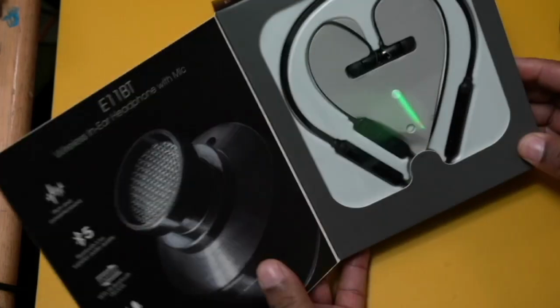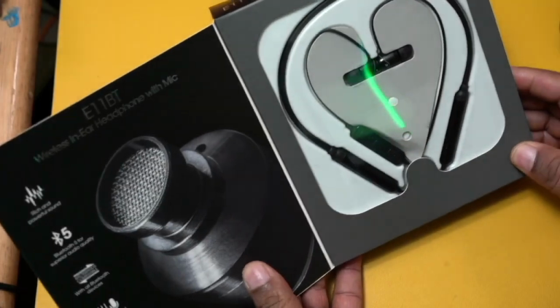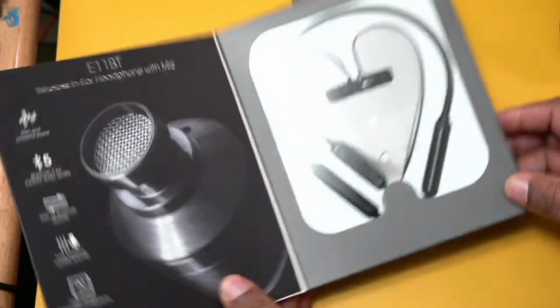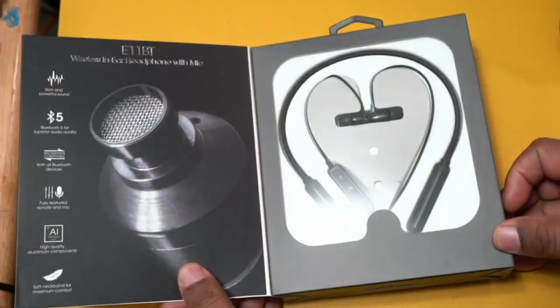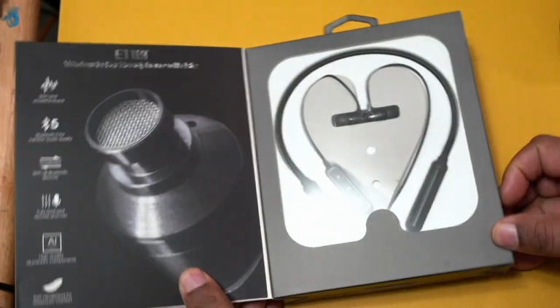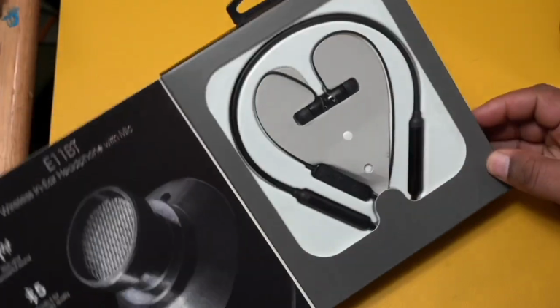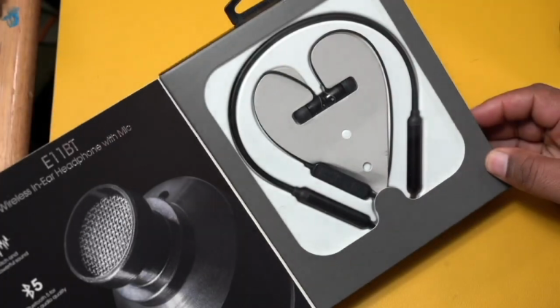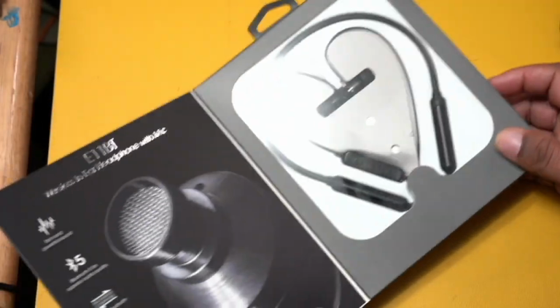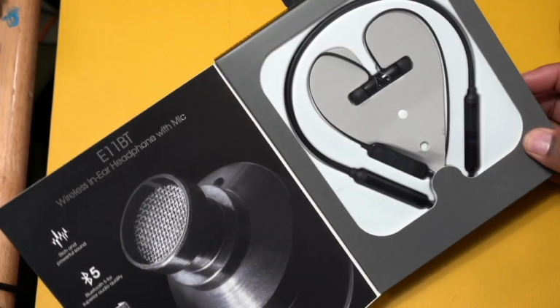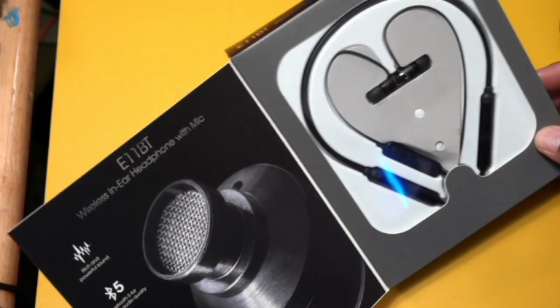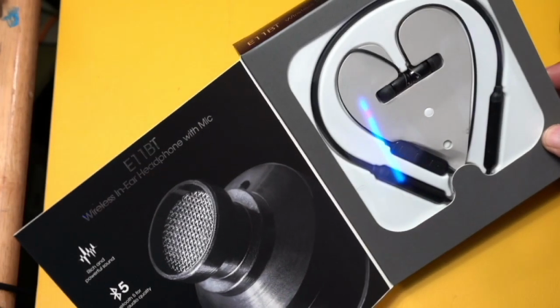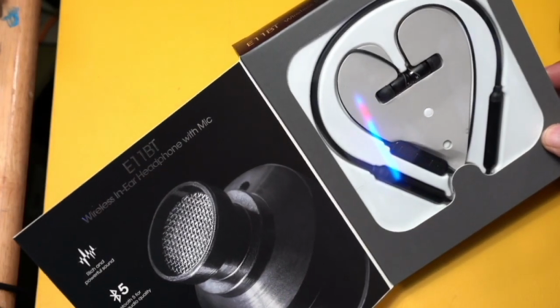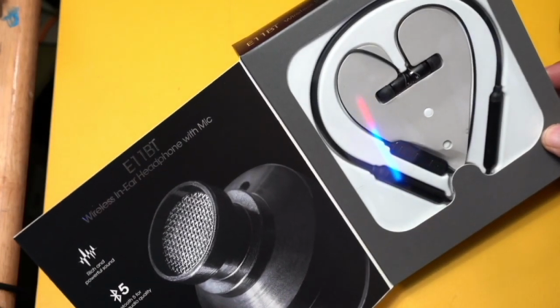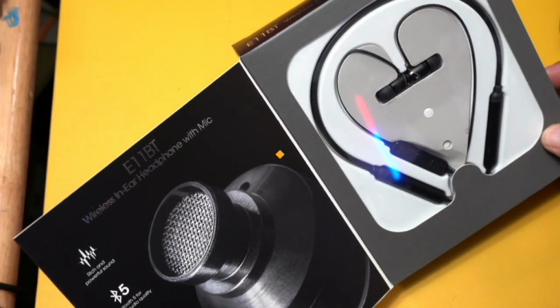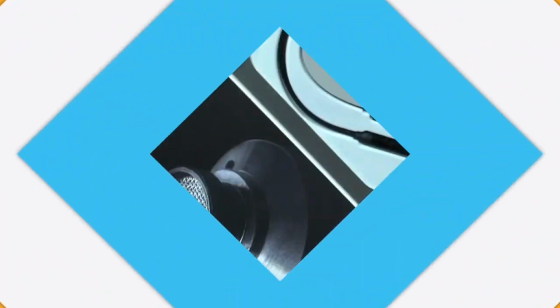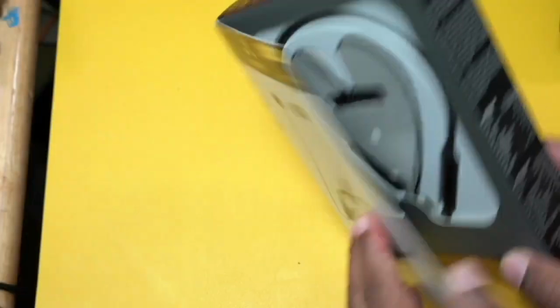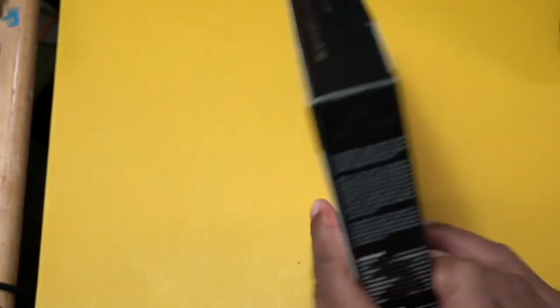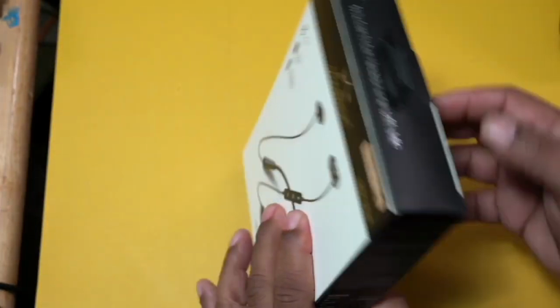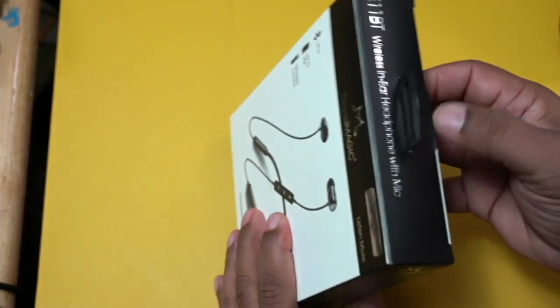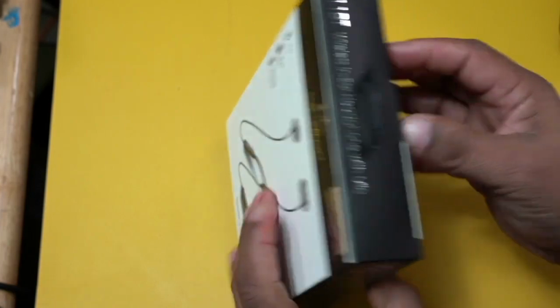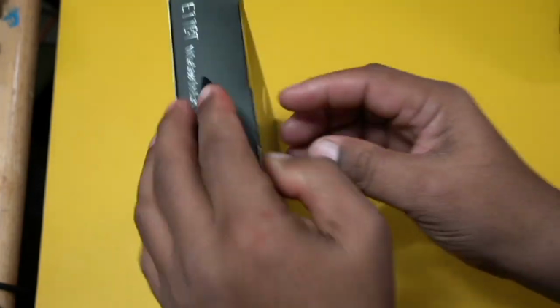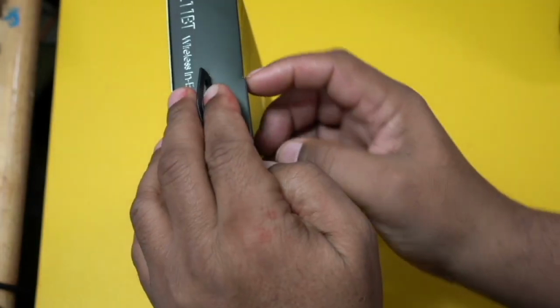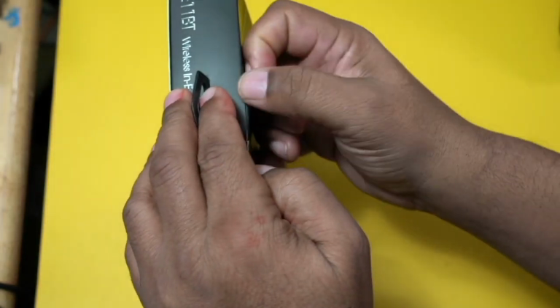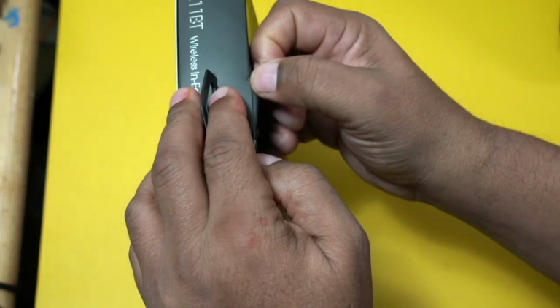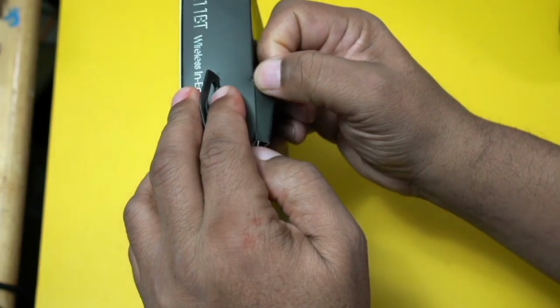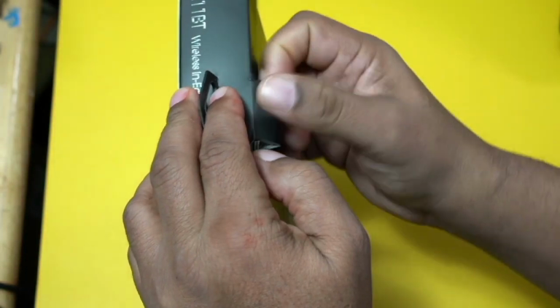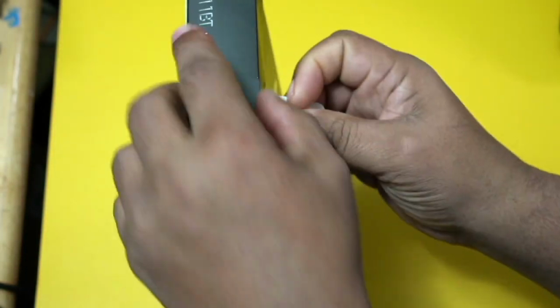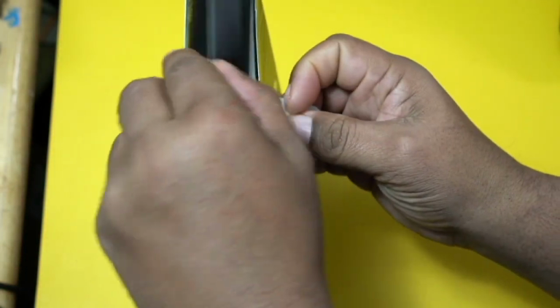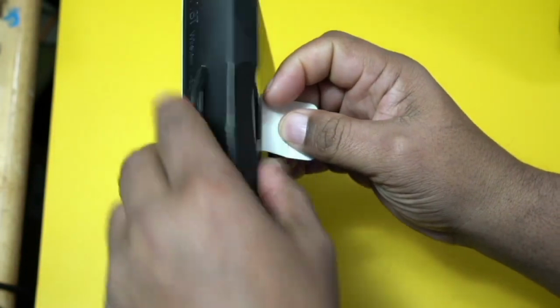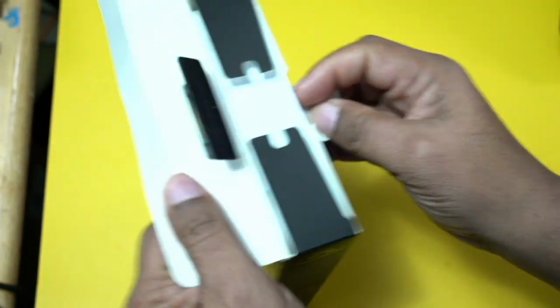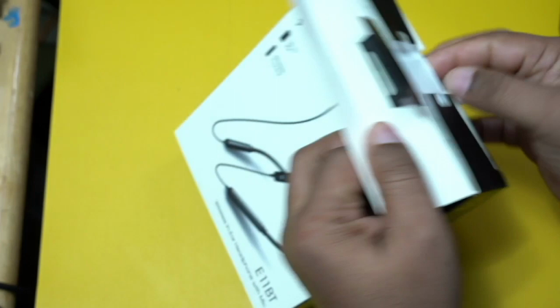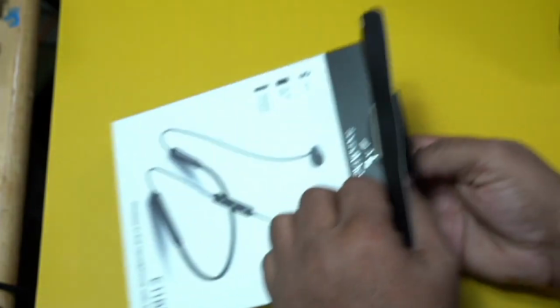So this is what we find inside of our box. Really nice packaging. I'm very excited about this. We're just going to open our box and see exactly what we get. Very simple packaging.